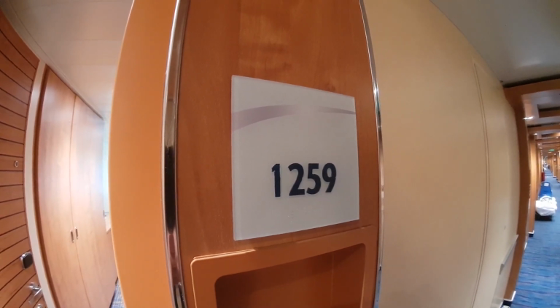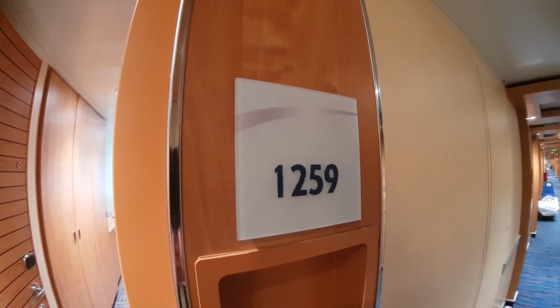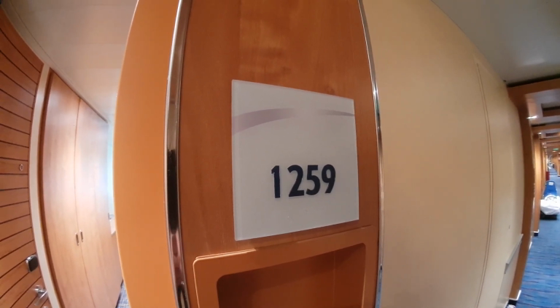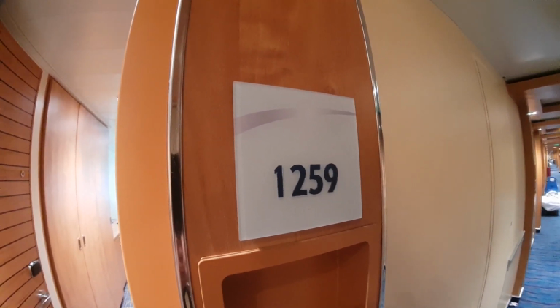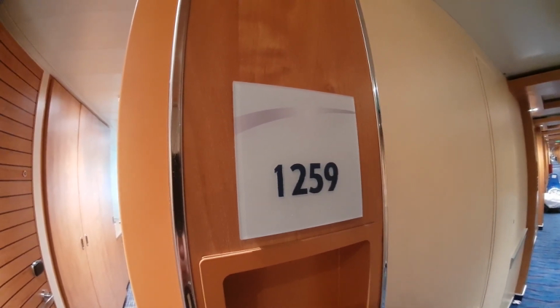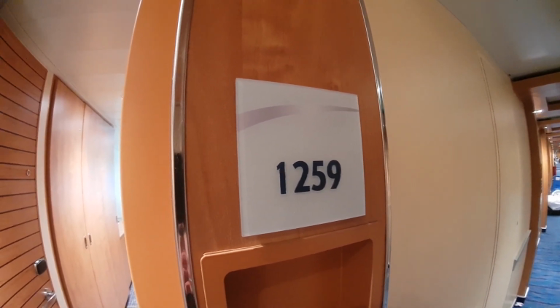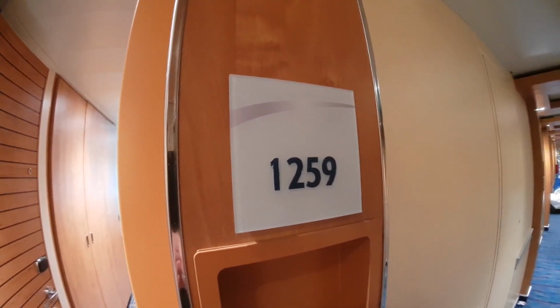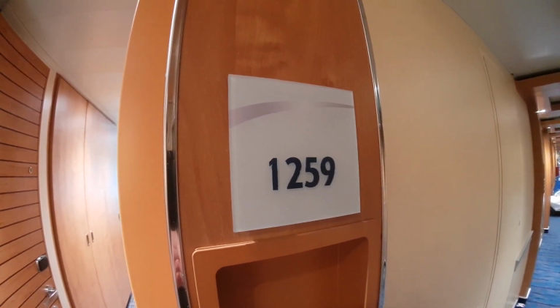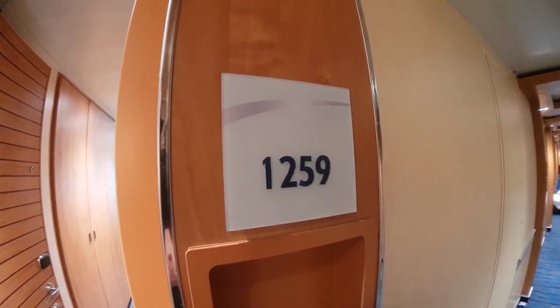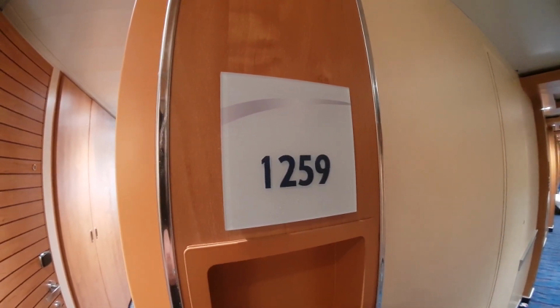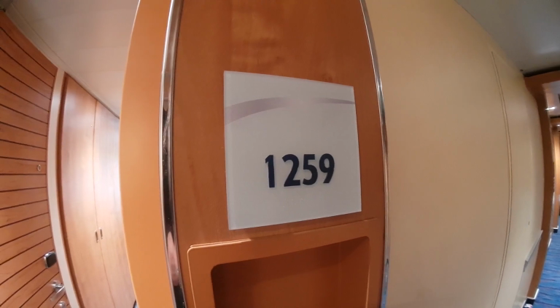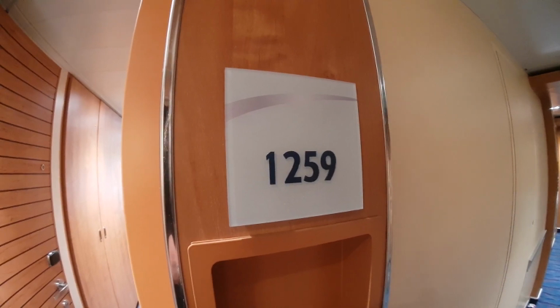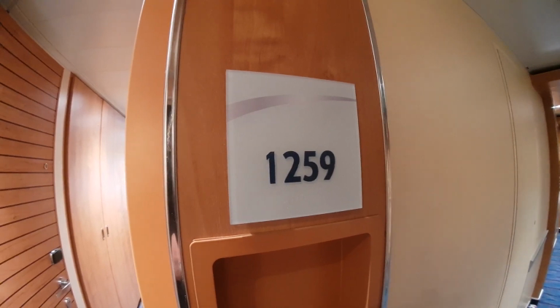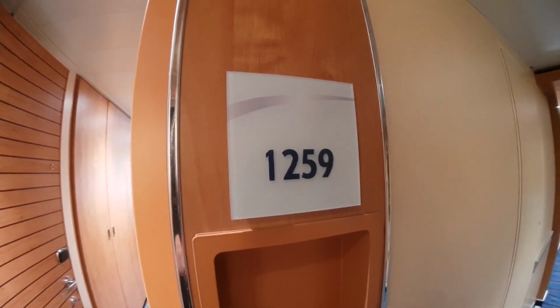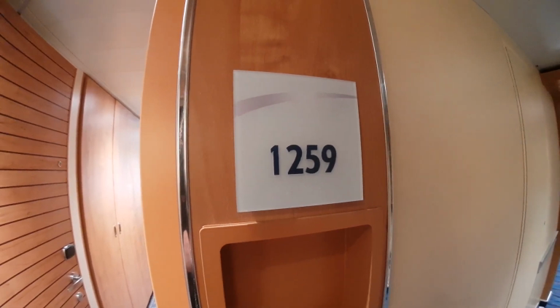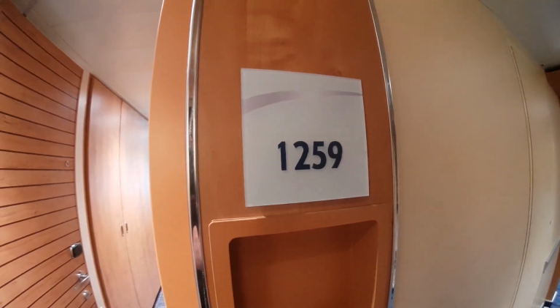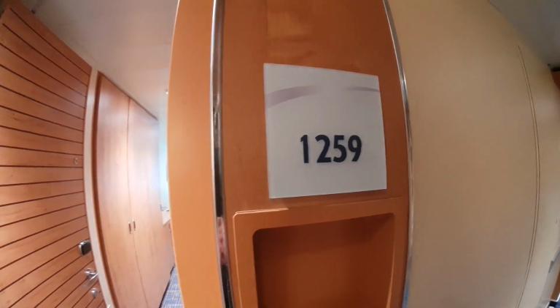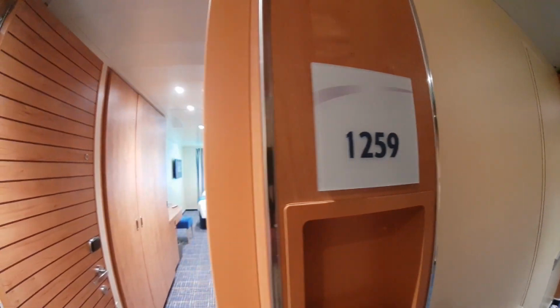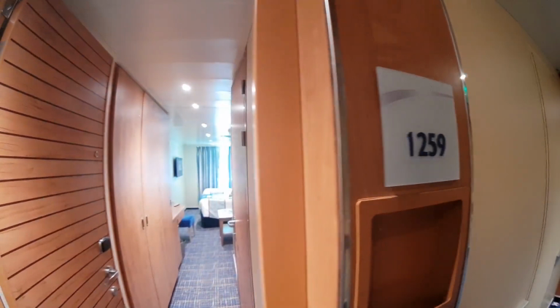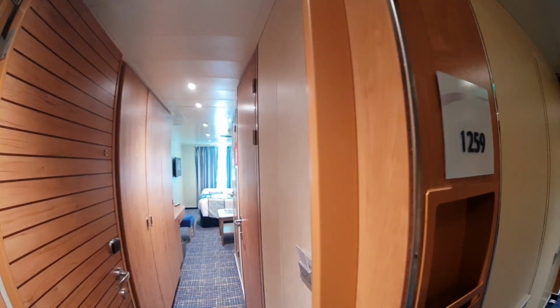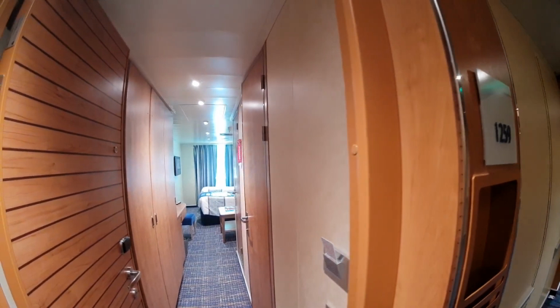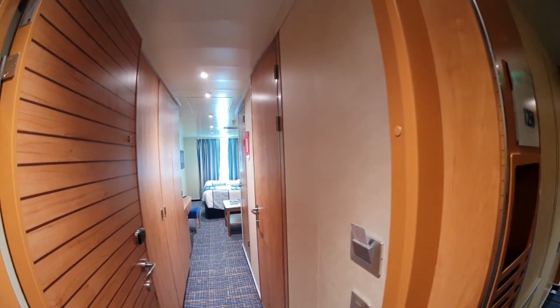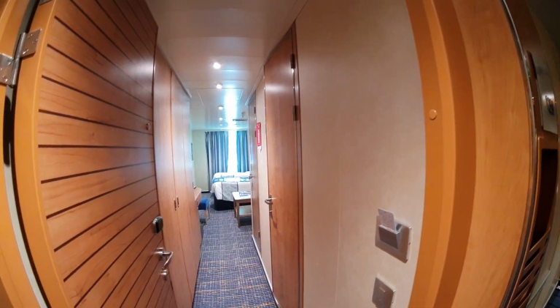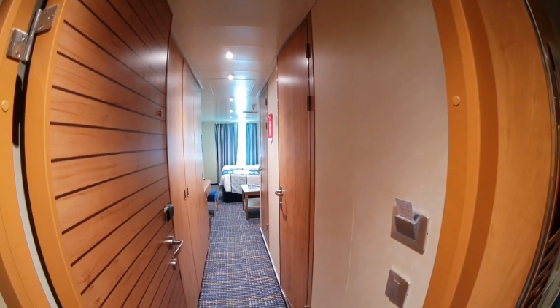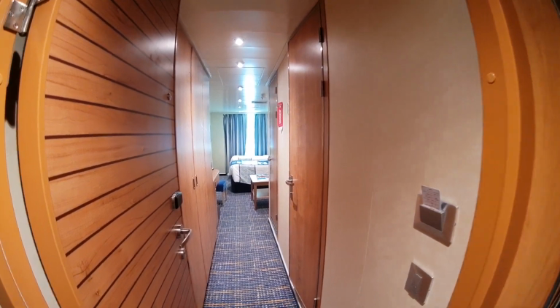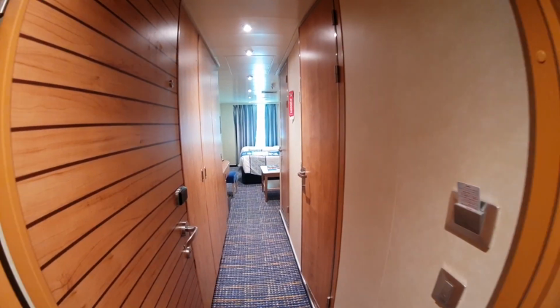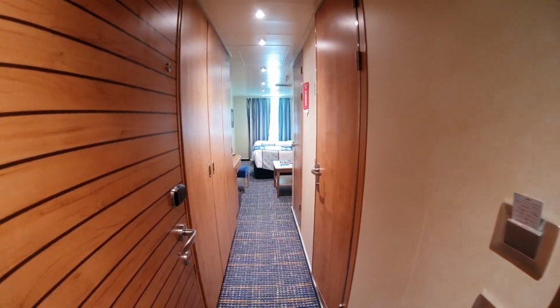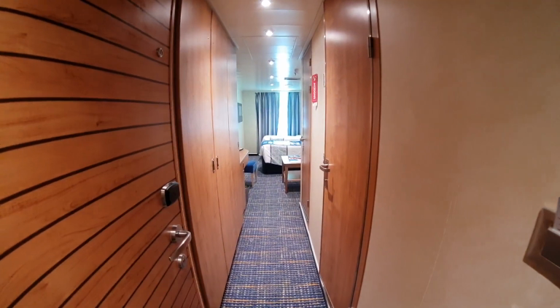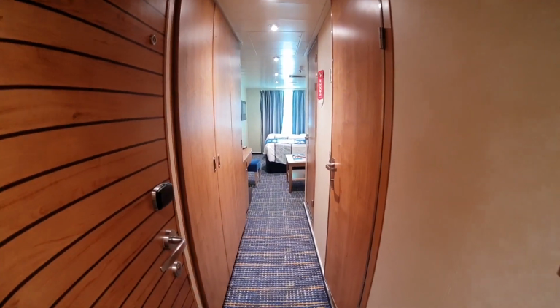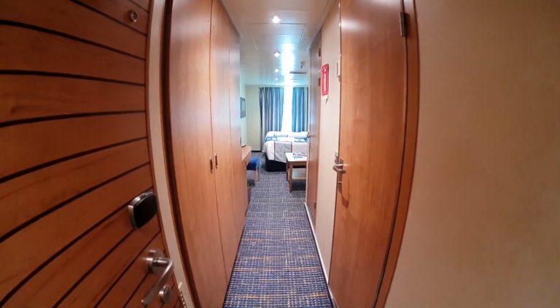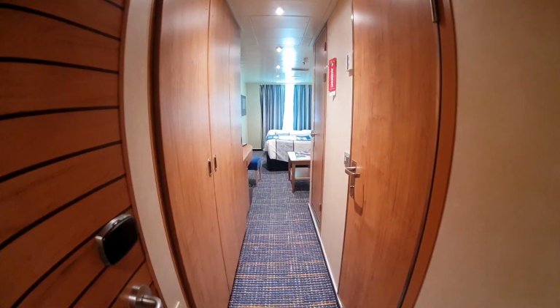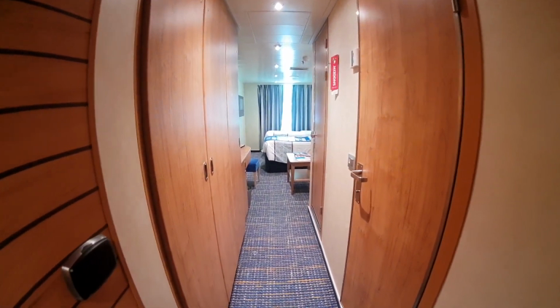Hello everybody! Welcome to I Like Cruise Ships, the YouTube channel. Here we are on board Carnival Horizon. We're going to have a look at cabin 1259. This is one of the picture window cabins, I guess they're called.